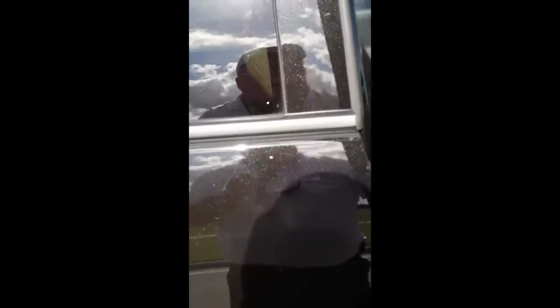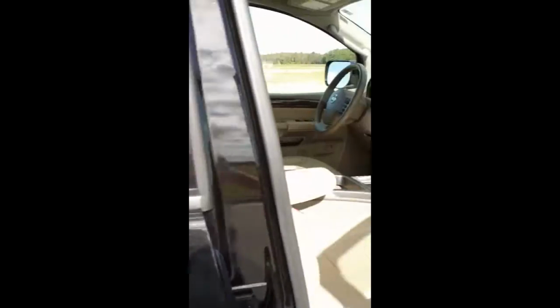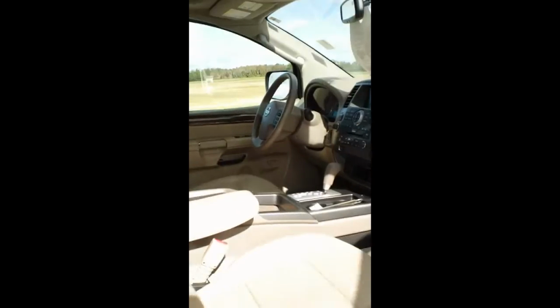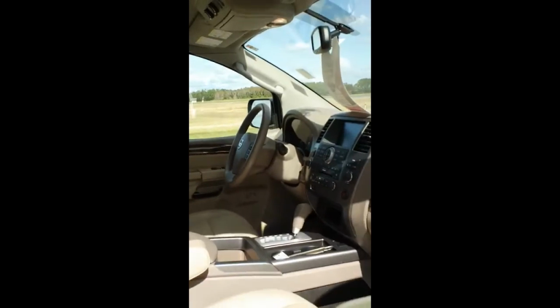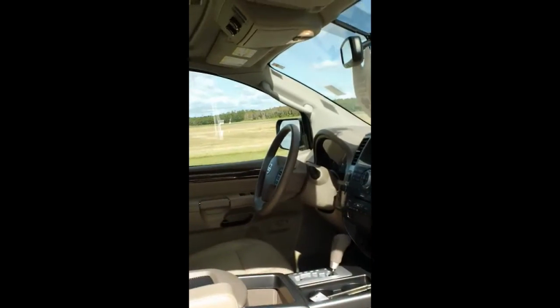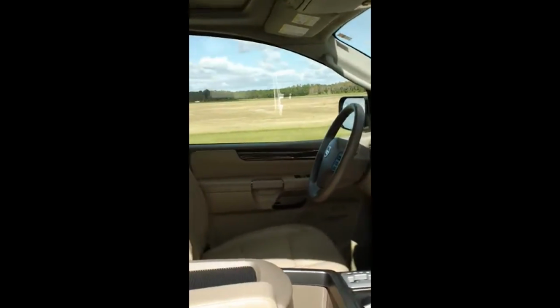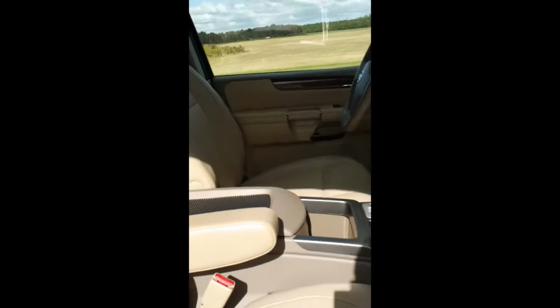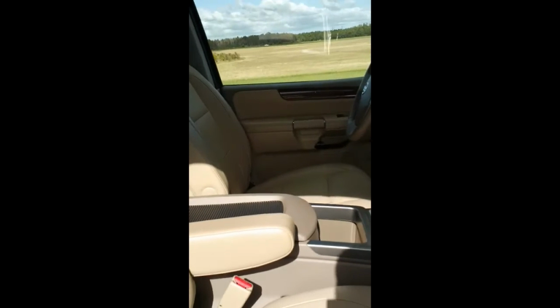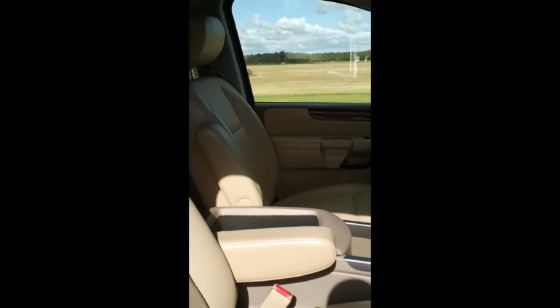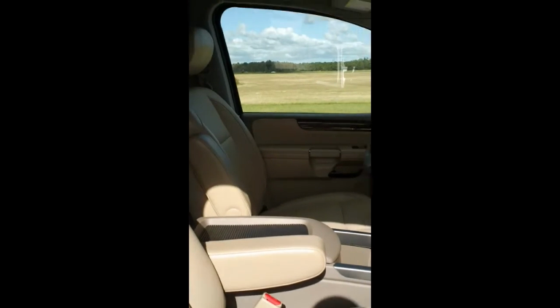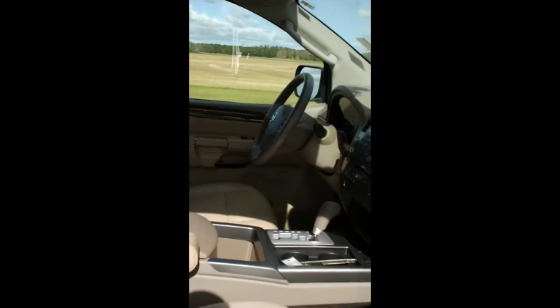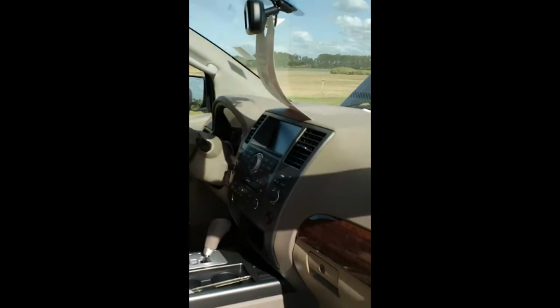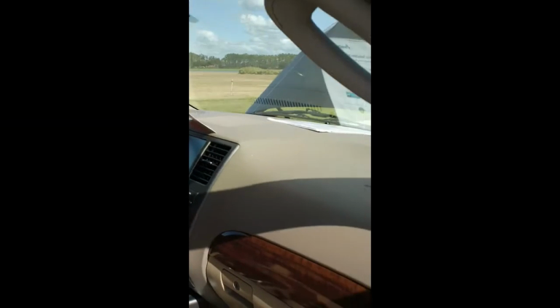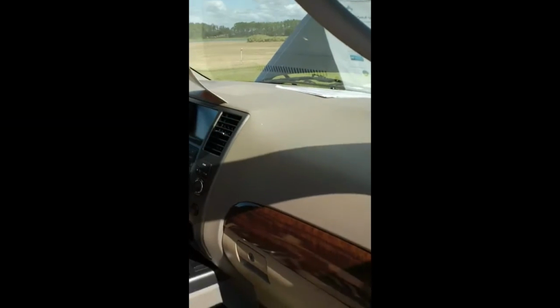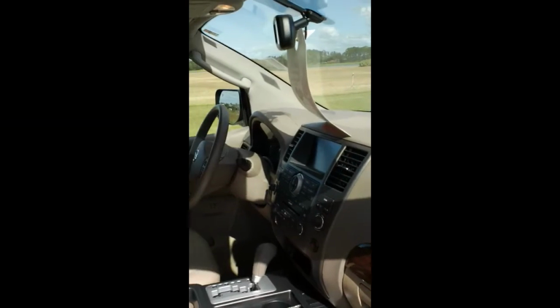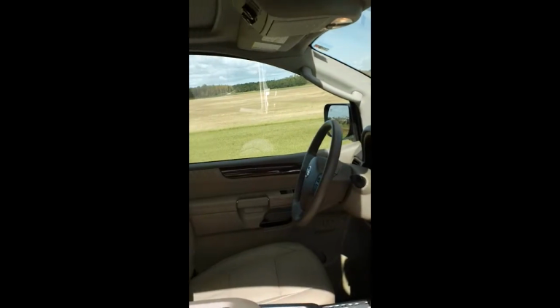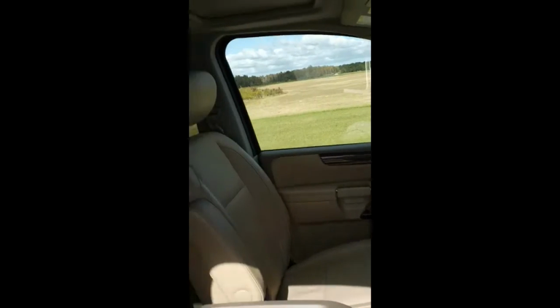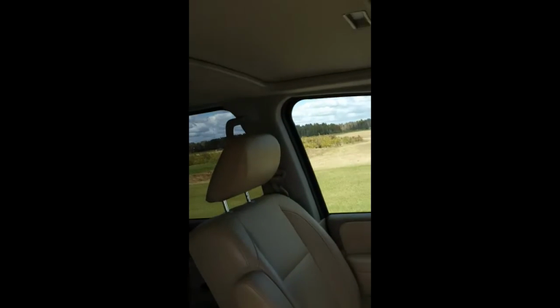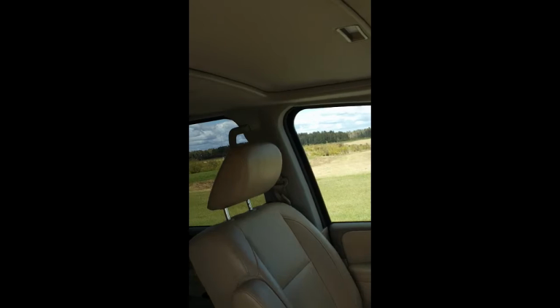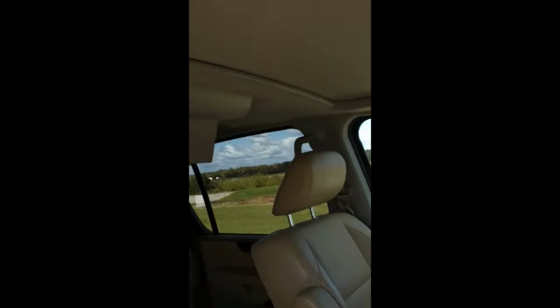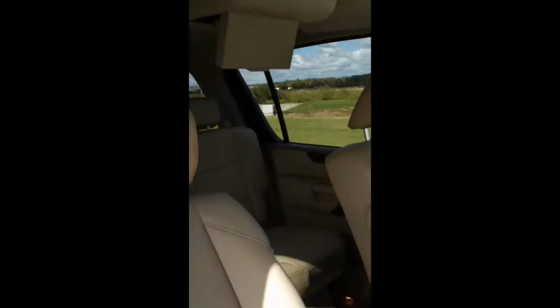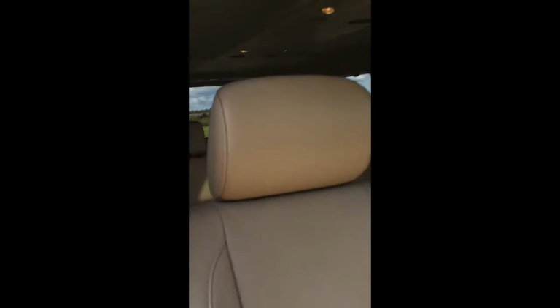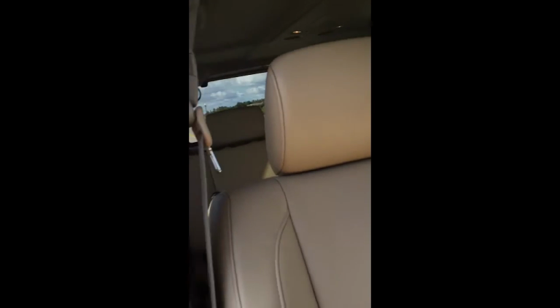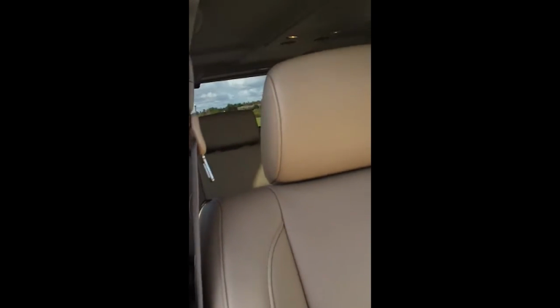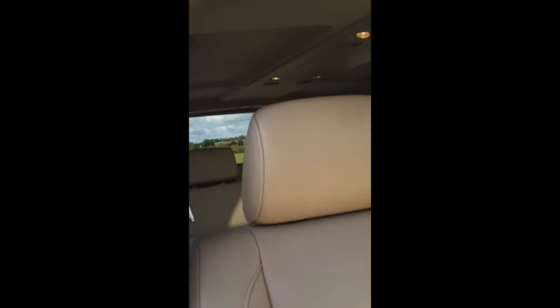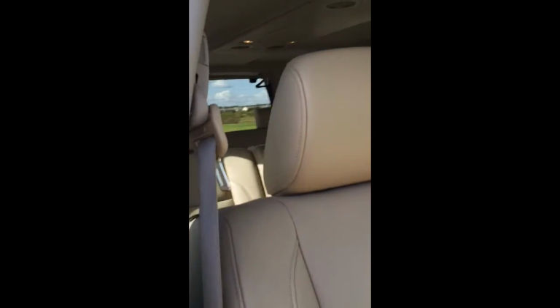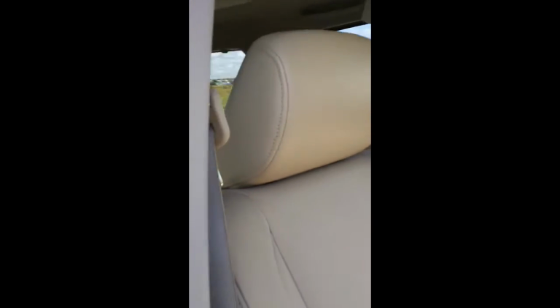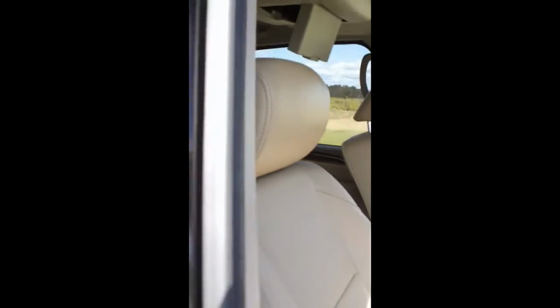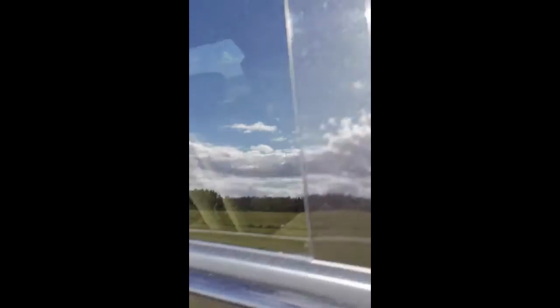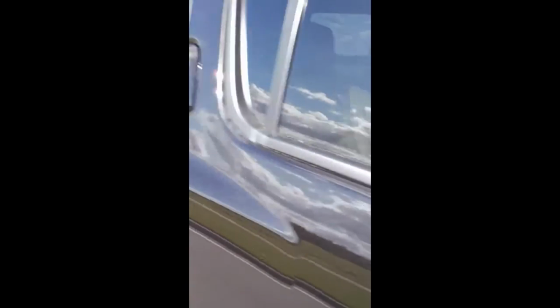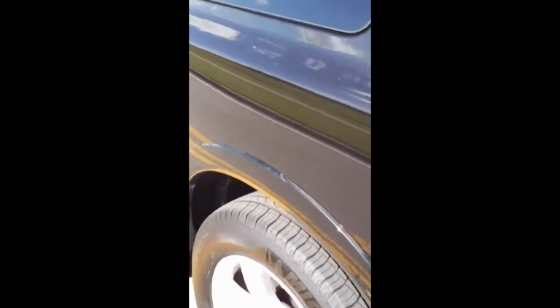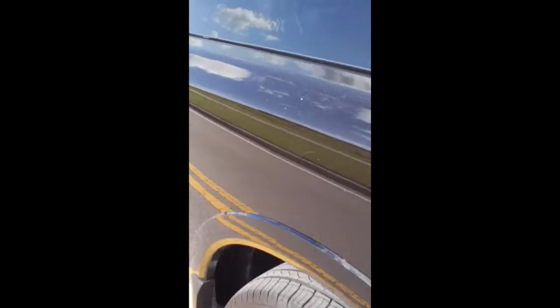Take a look at the interior — it's in pristine condition. You've got power seats on both sides. In addition to this, you have an automatic sunroof, and in this particular SL, you have the entertainment package for your children.